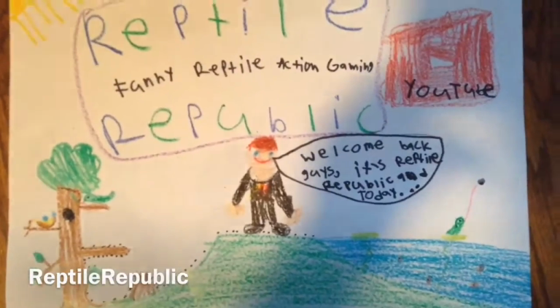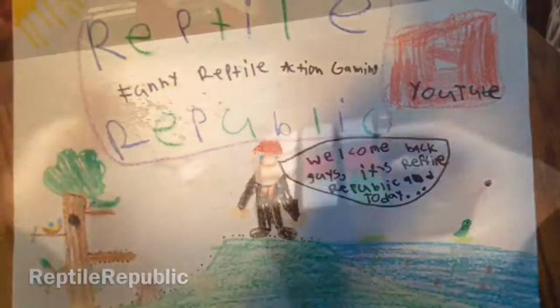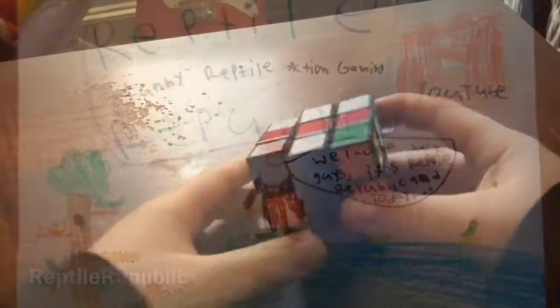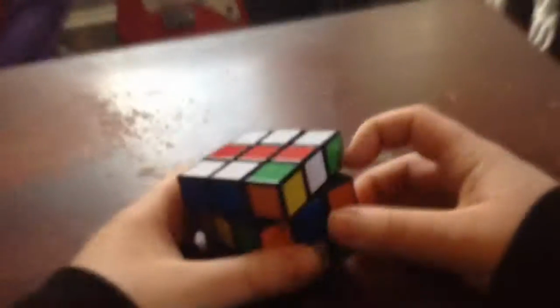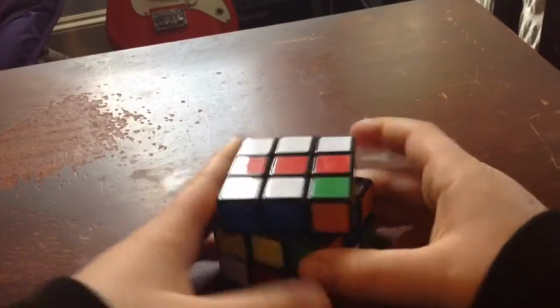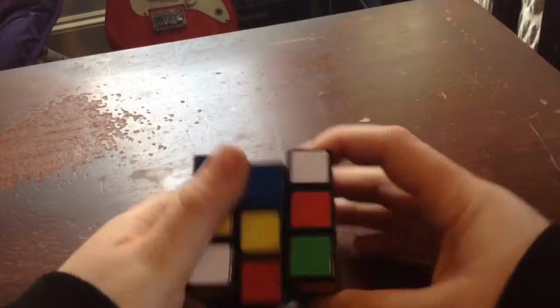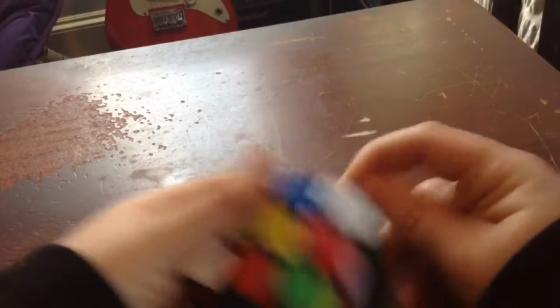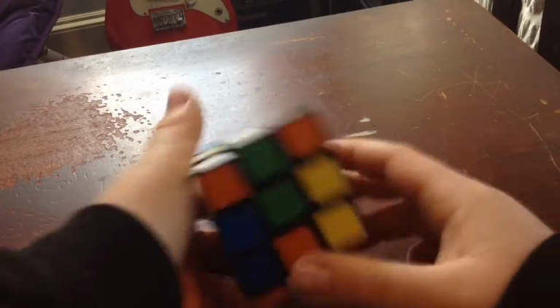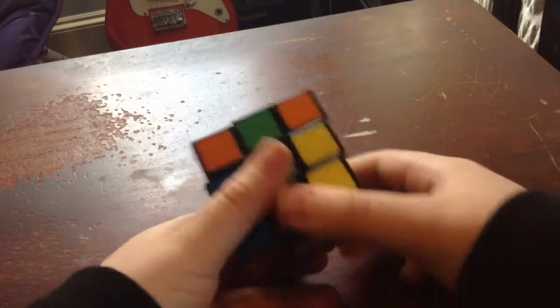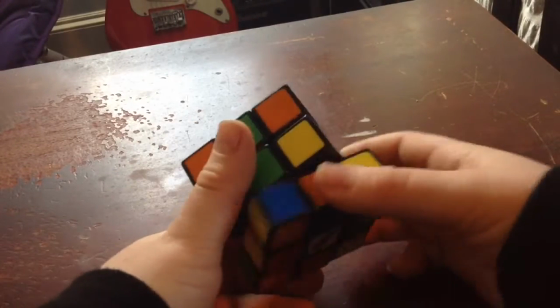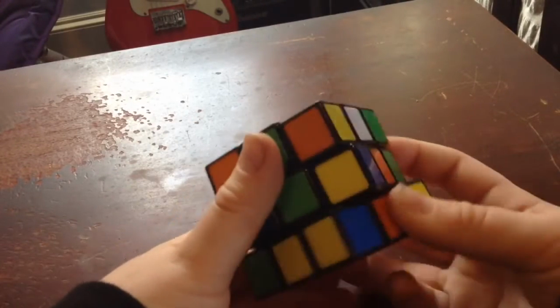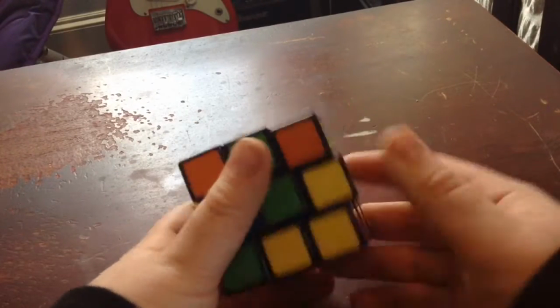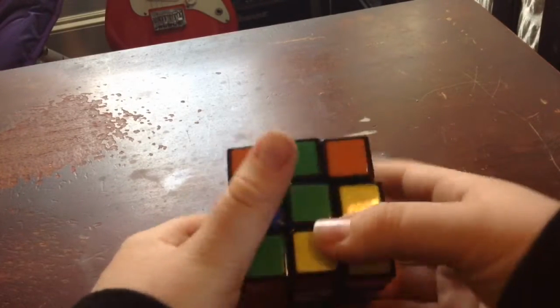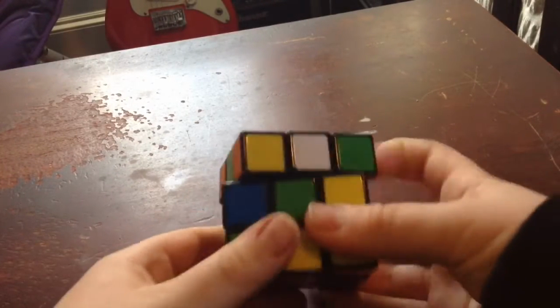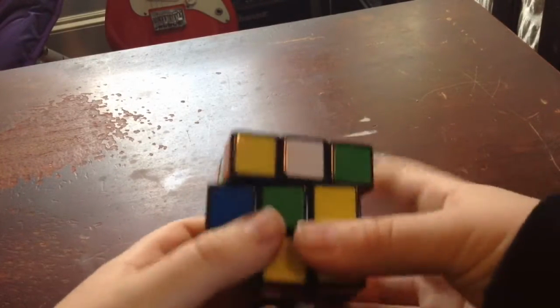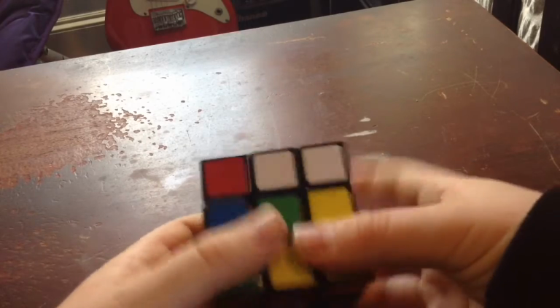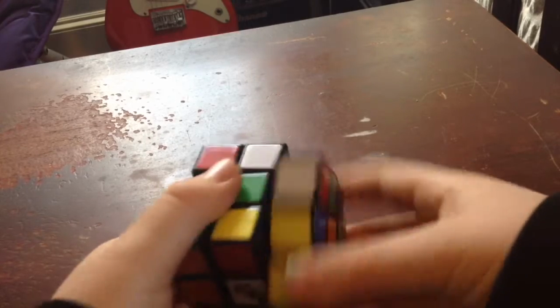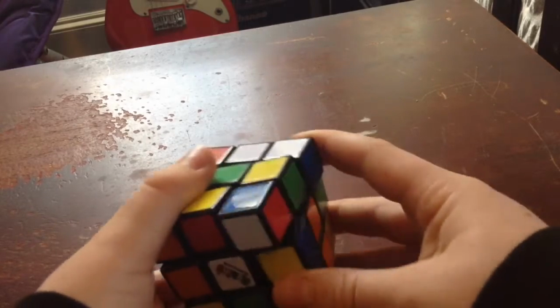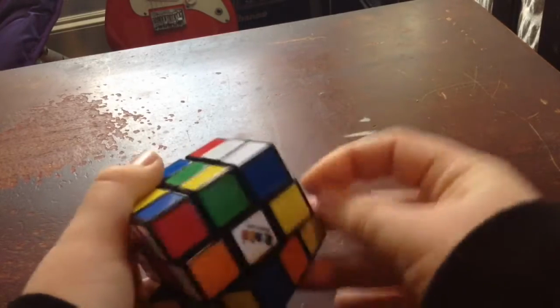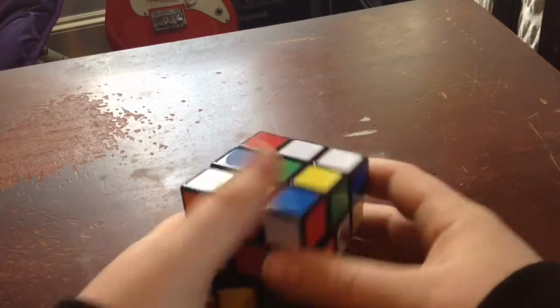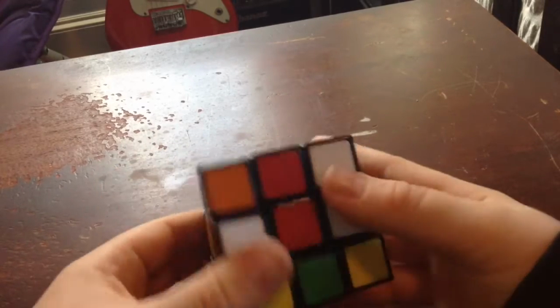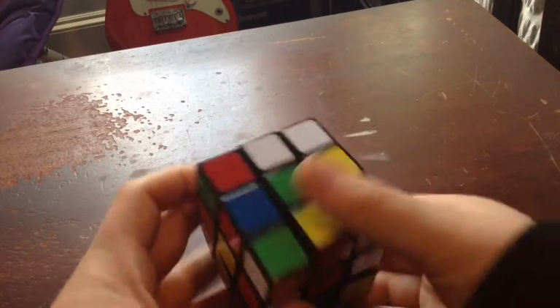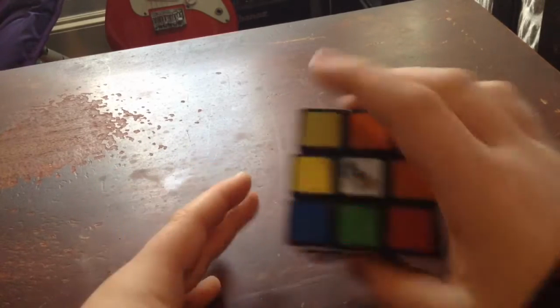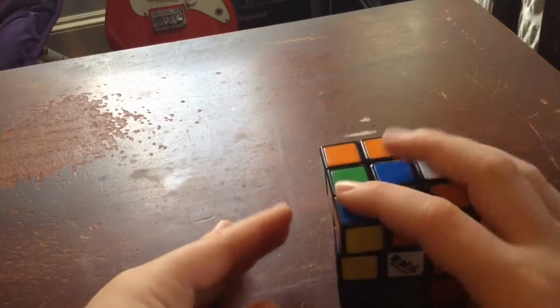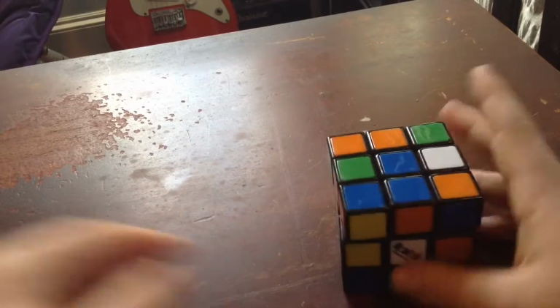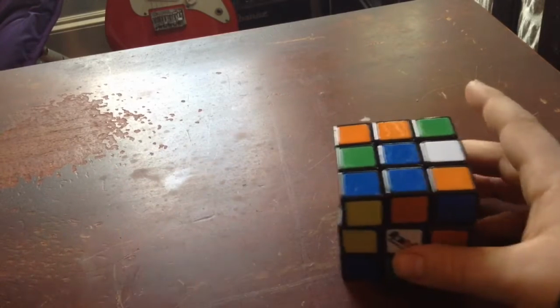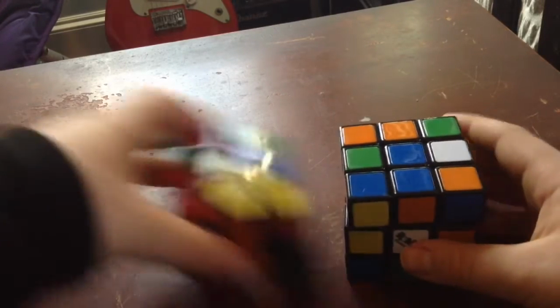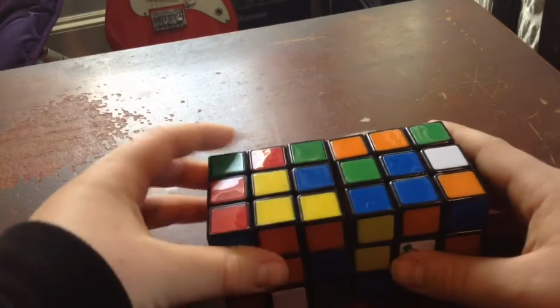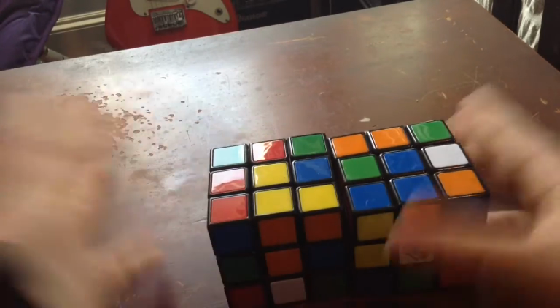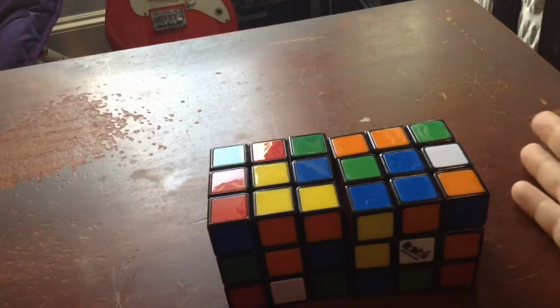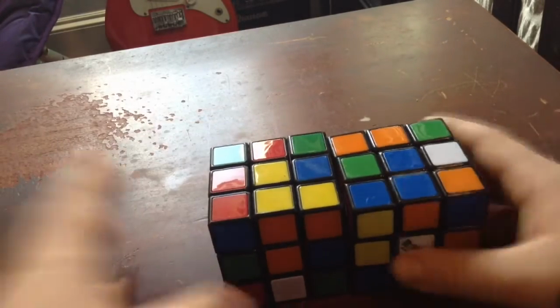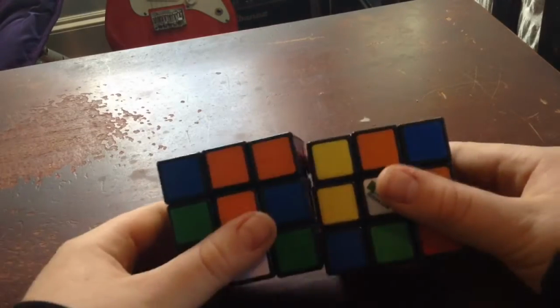Hey guys, you're at Talcolic and I'm going to show you how to solve one side of a three by three. You're going to start with the white side. This works with any Rubik's cube, works with Lubix. I'm going to be using a Lubix one today because that's what you guys will probably have to start out.